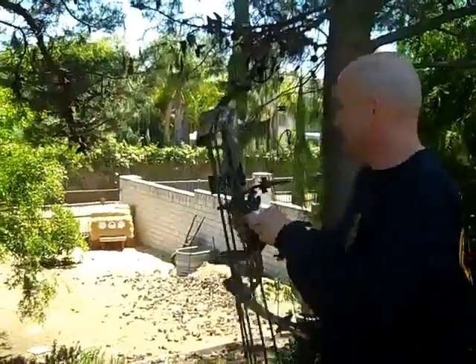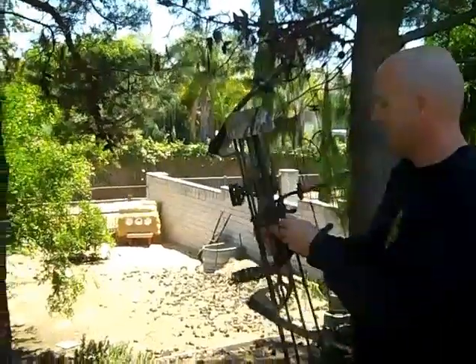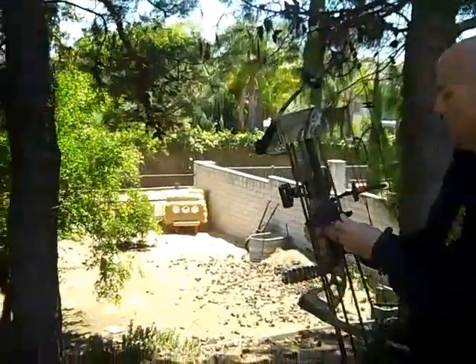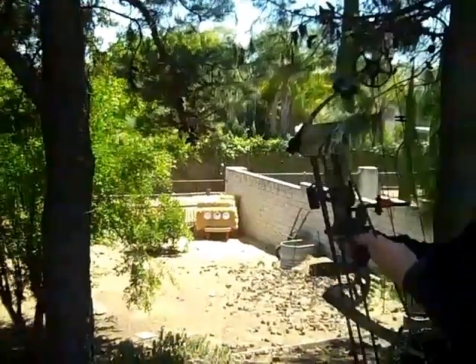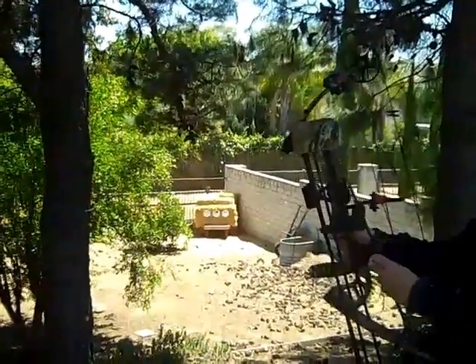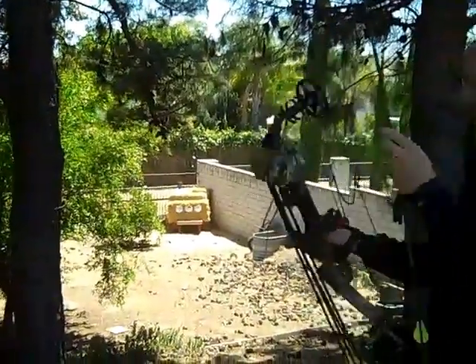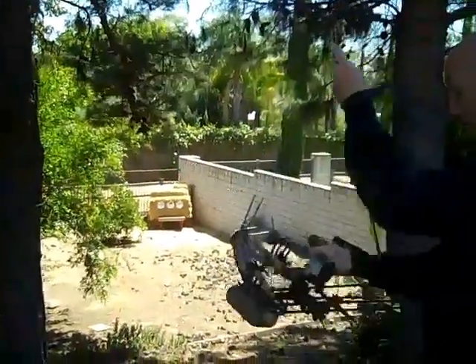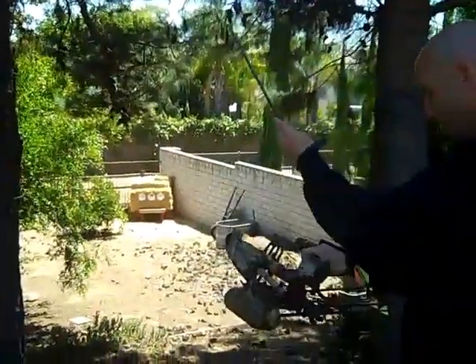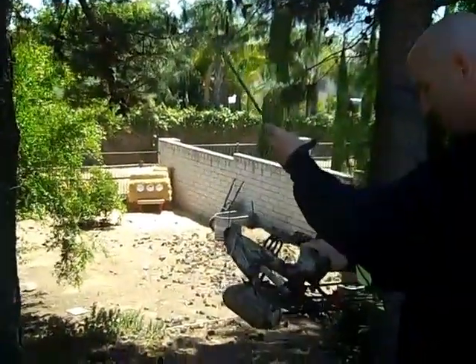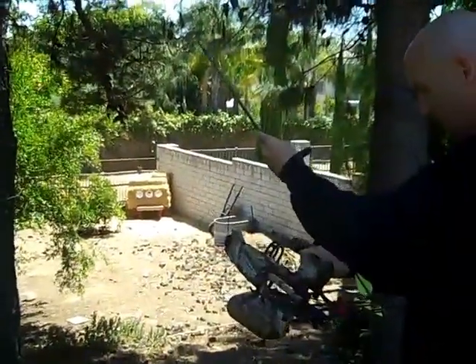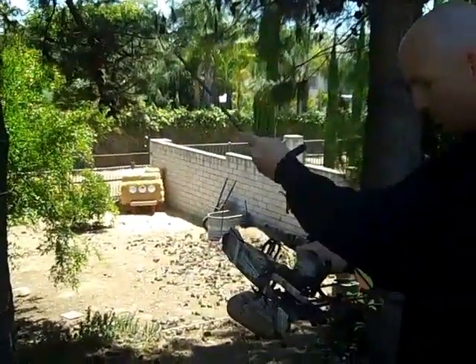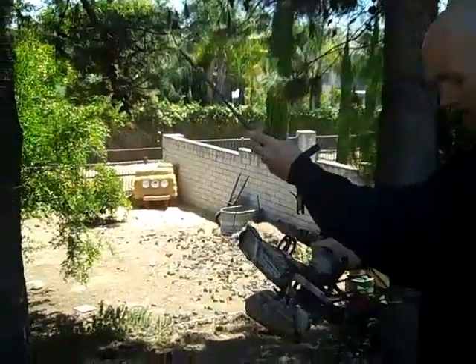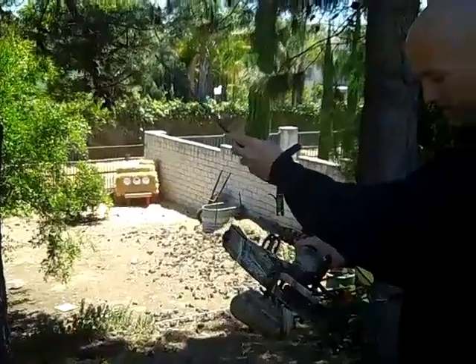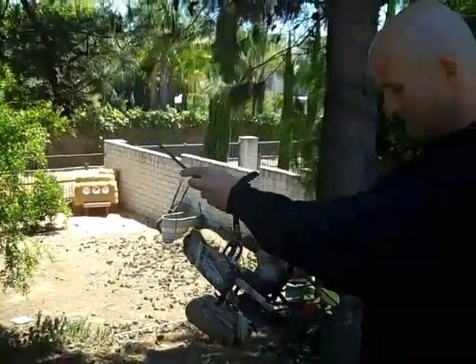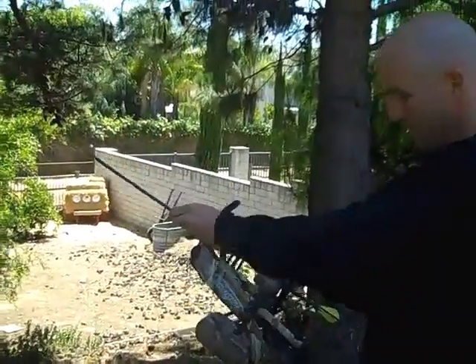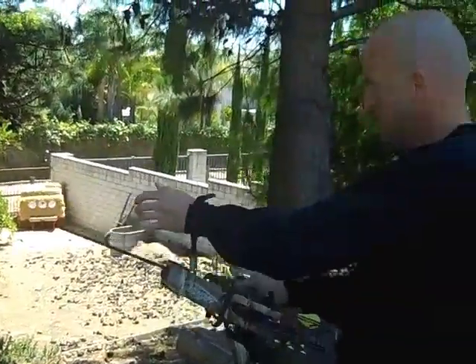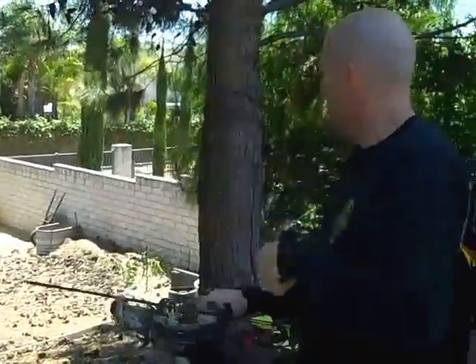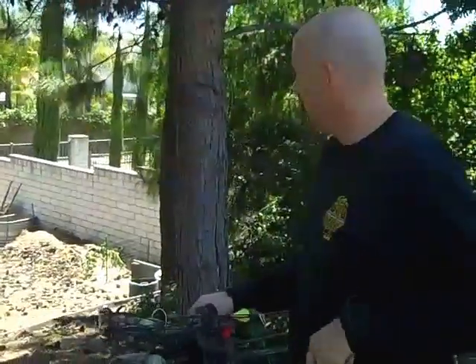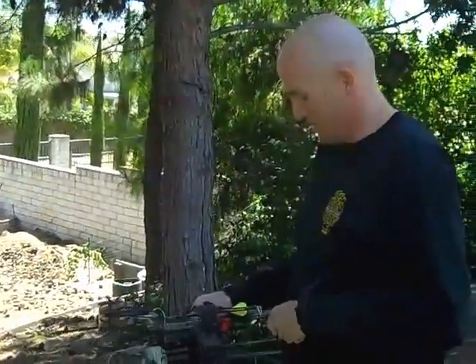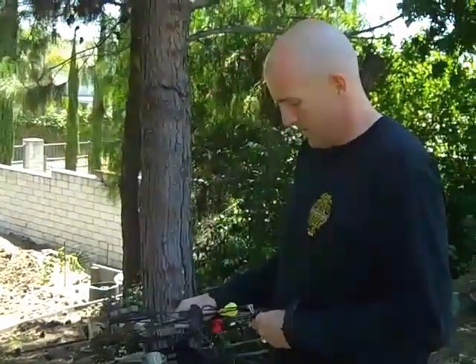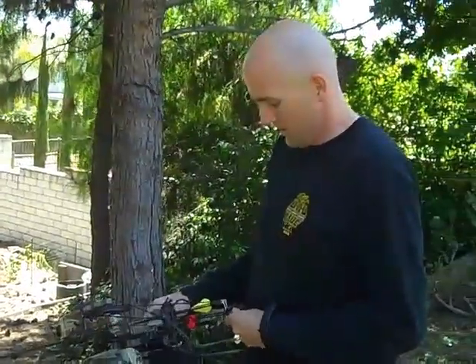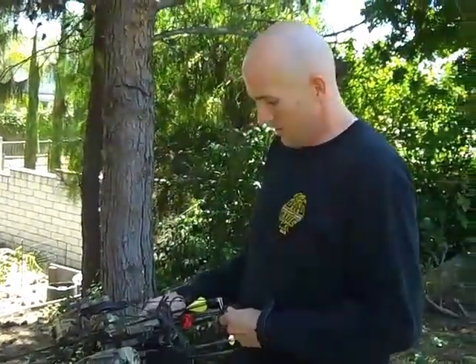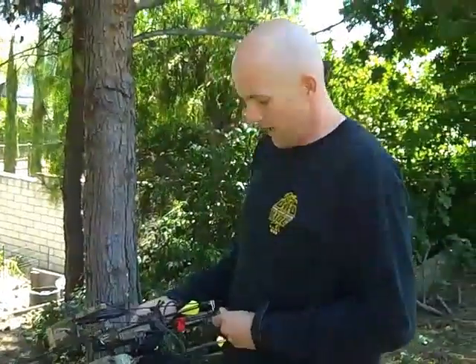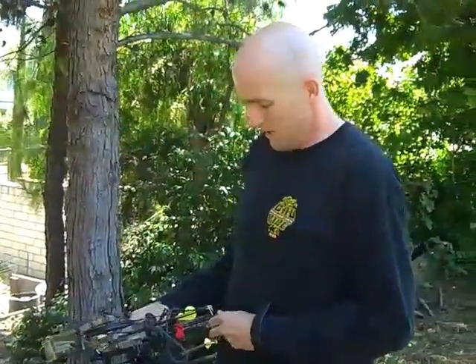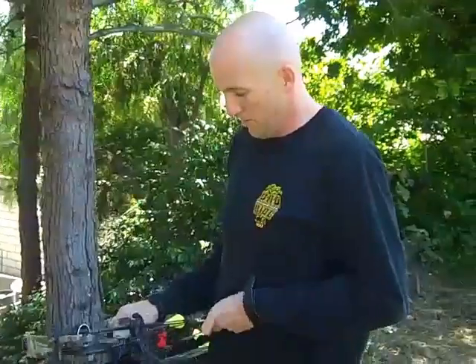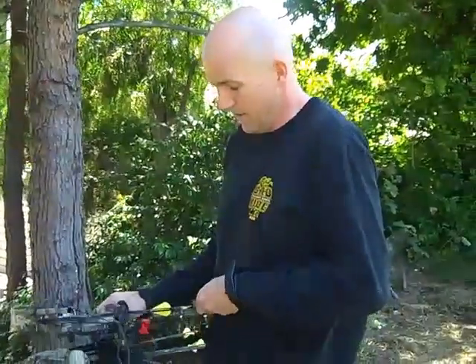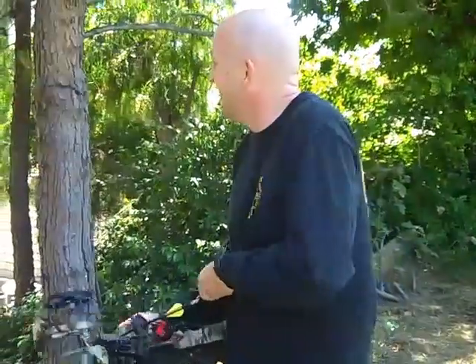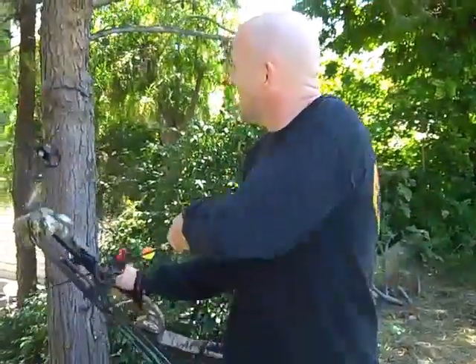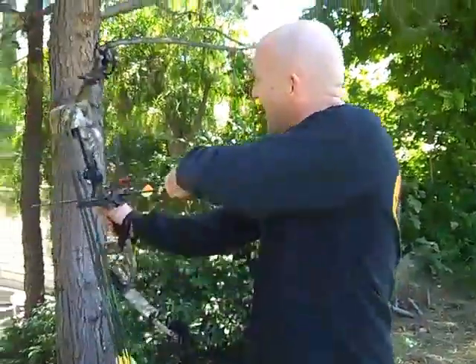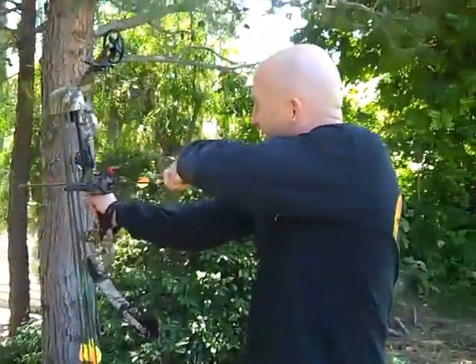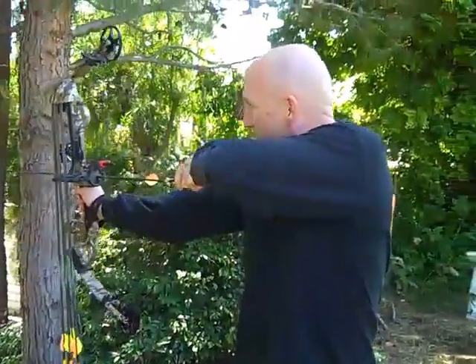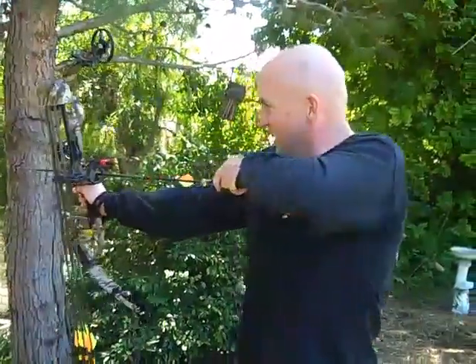That sounded like a hit paper. Paper plate's down there — that's my target. A little piece of red I taped on that paper plate over there. Got to bring it in a little smaller even.